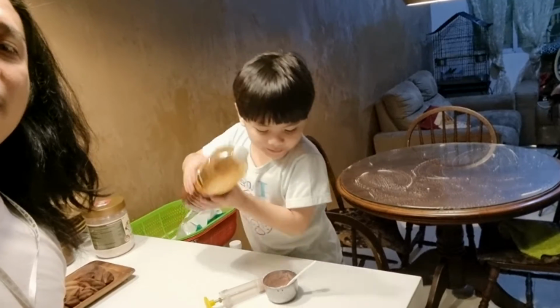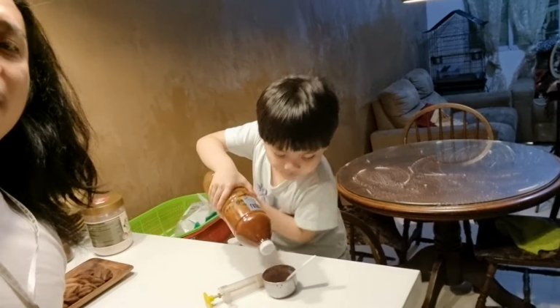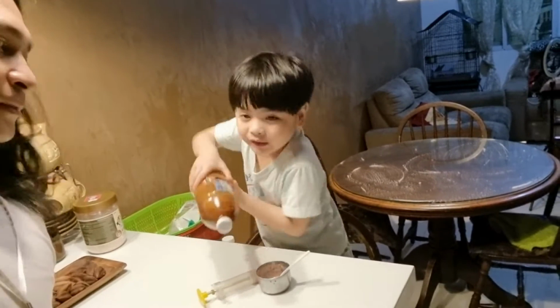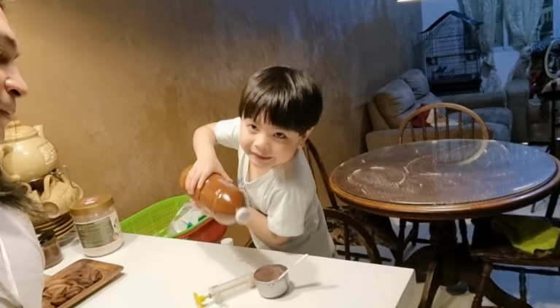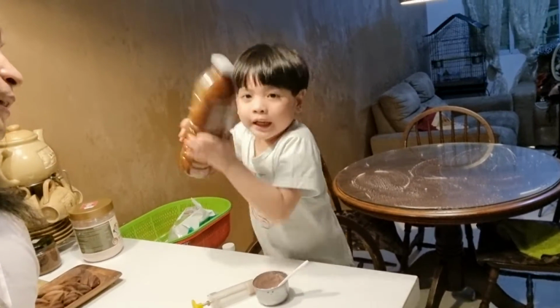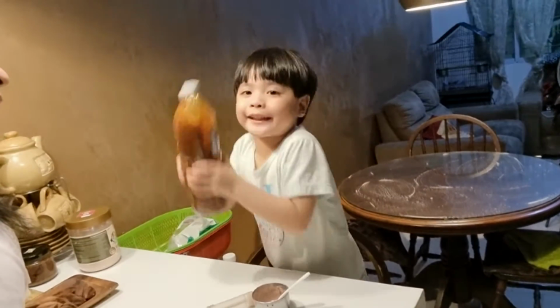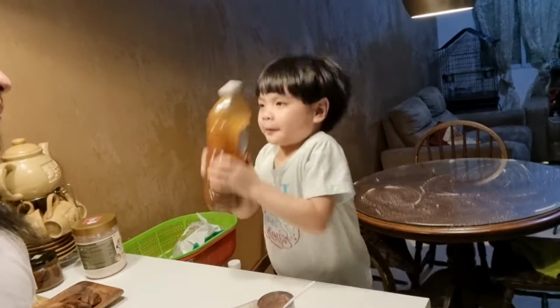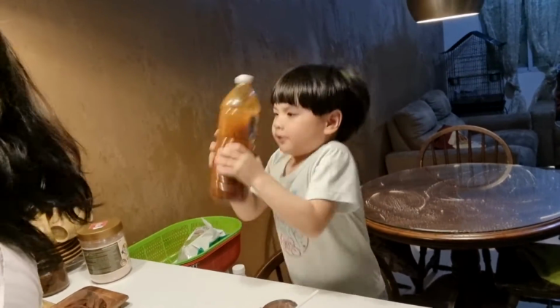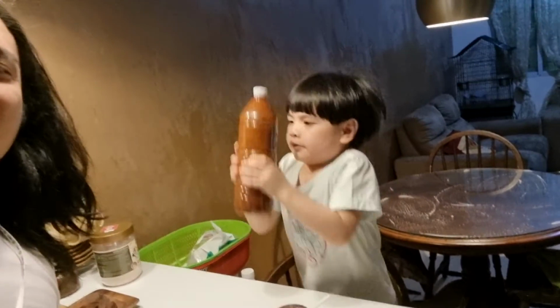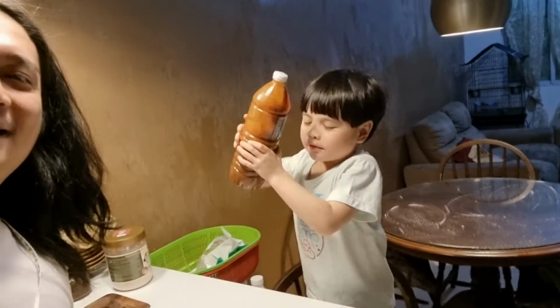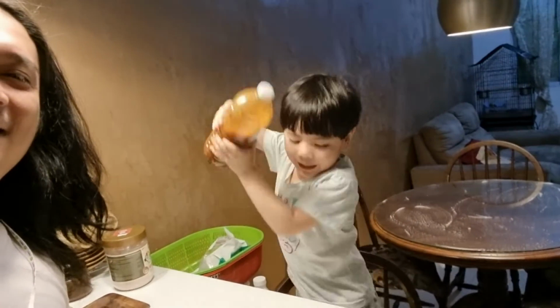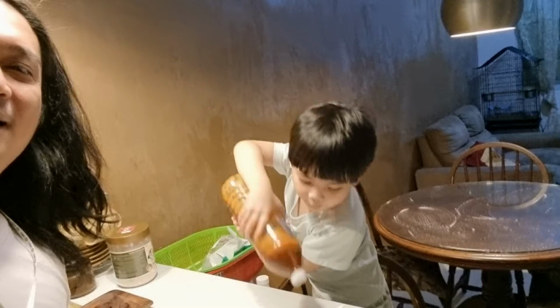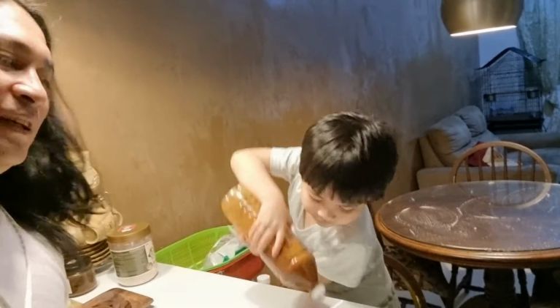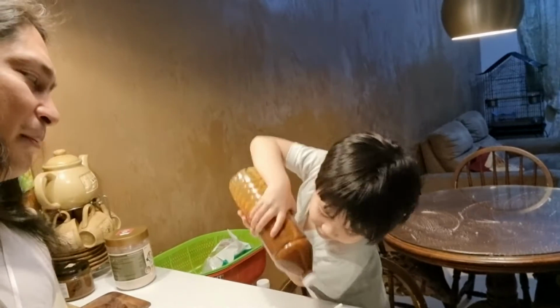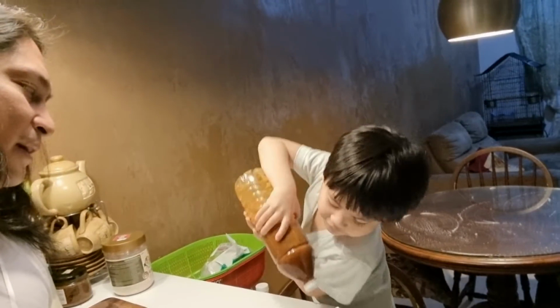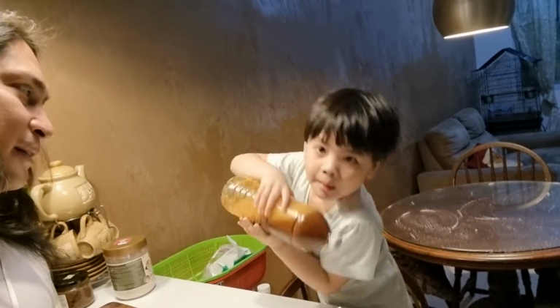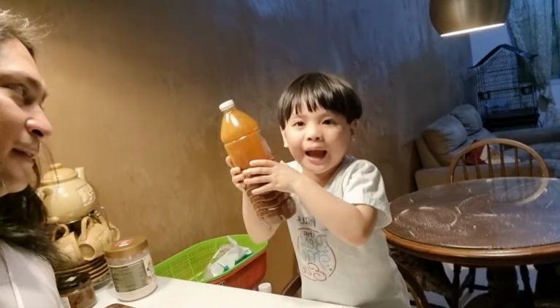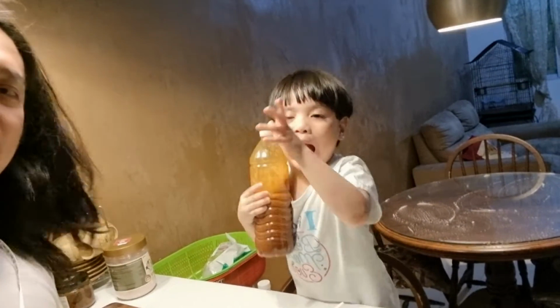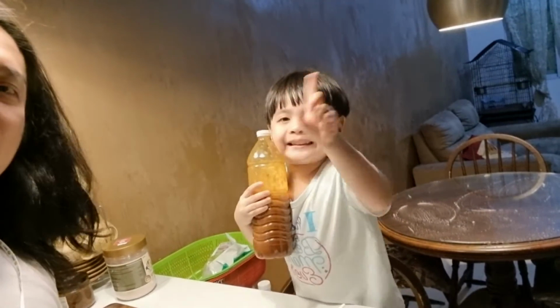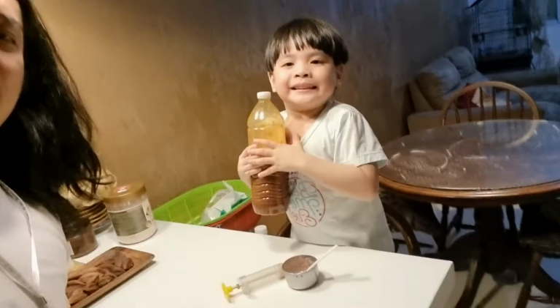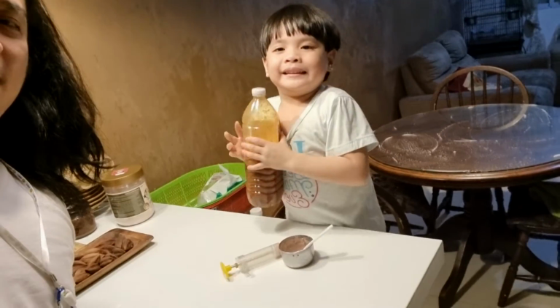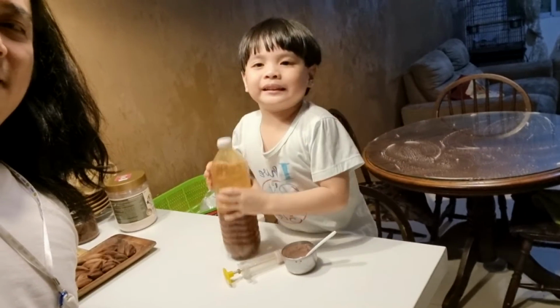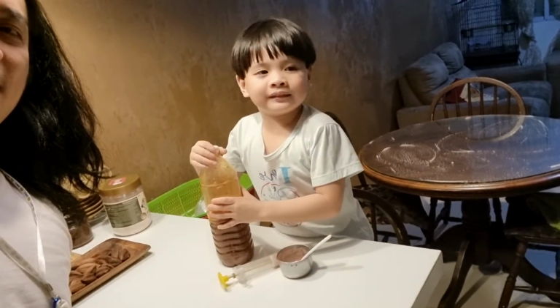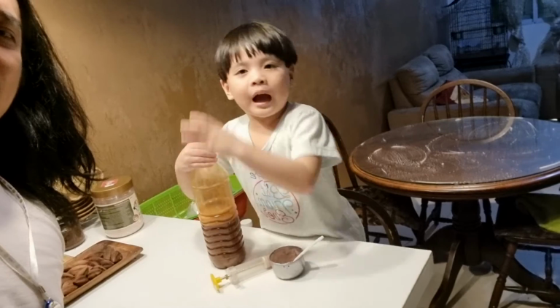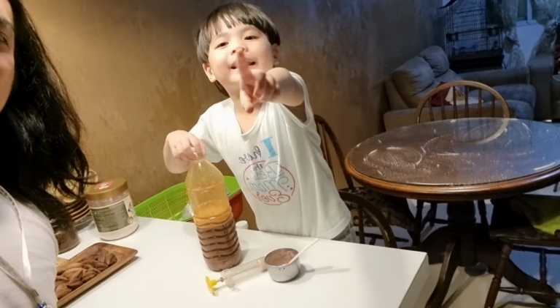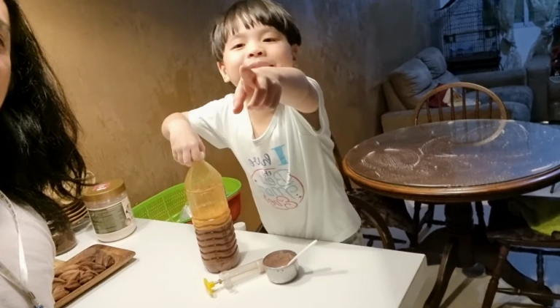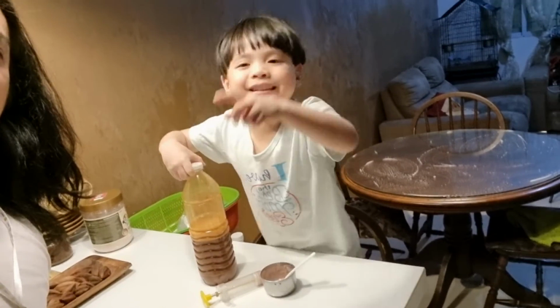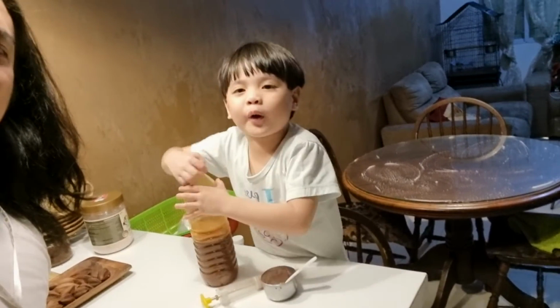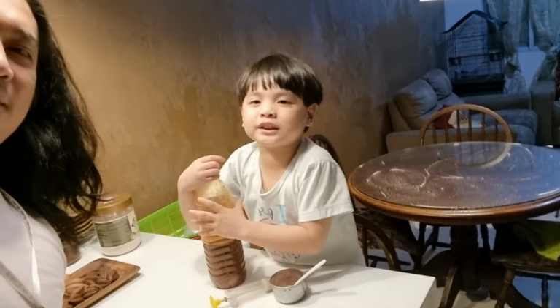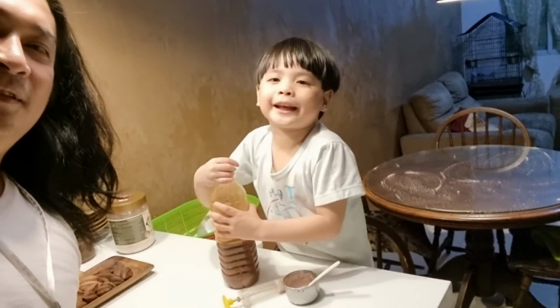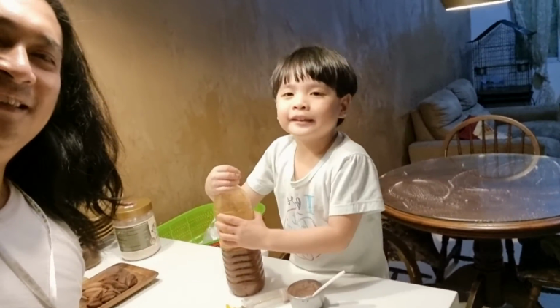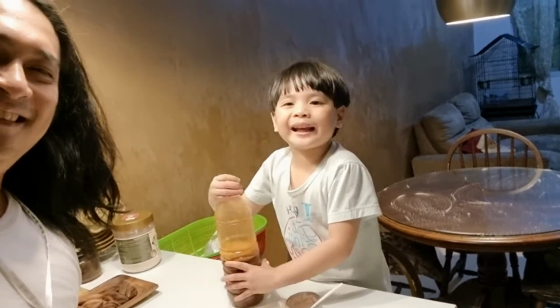And then we put like this, shake it. Bye-bye guys, thank you for watching, happy King viewers for watching!